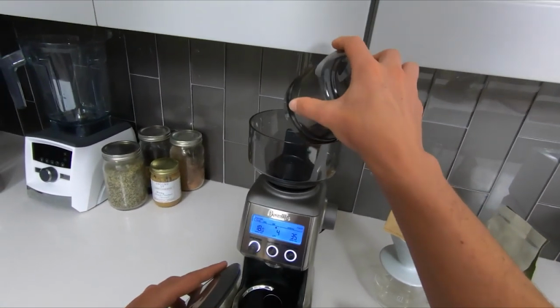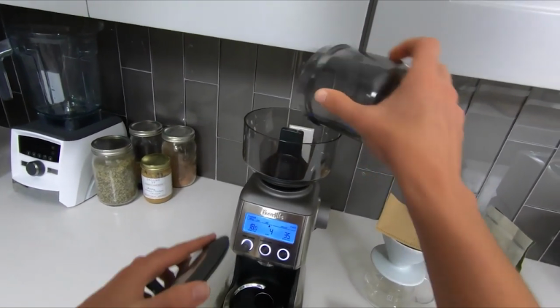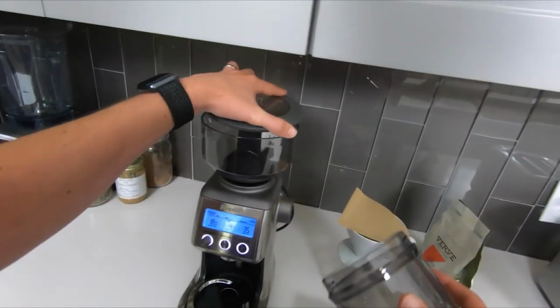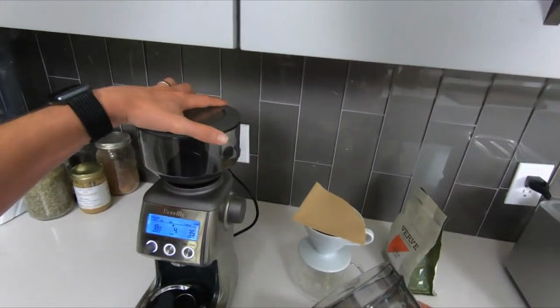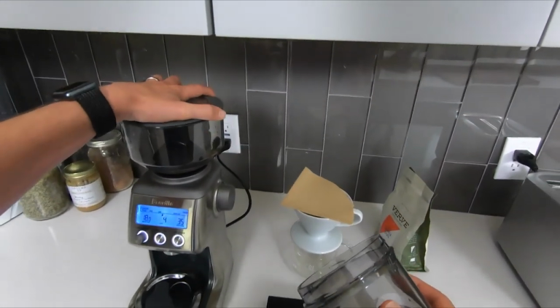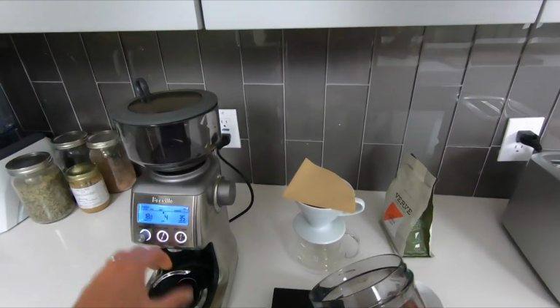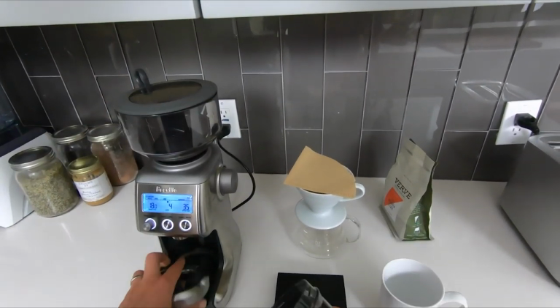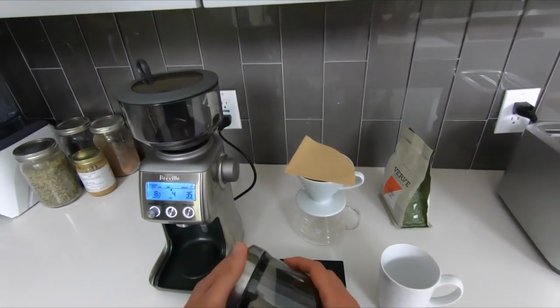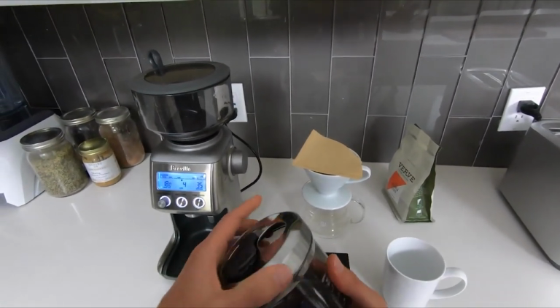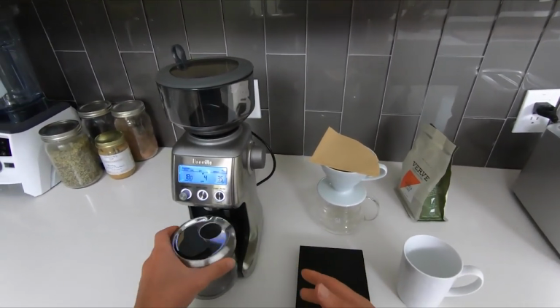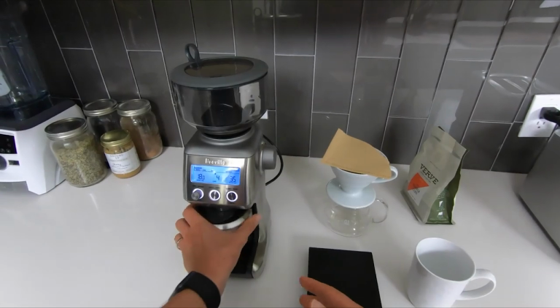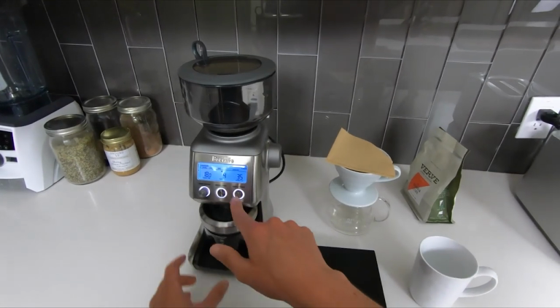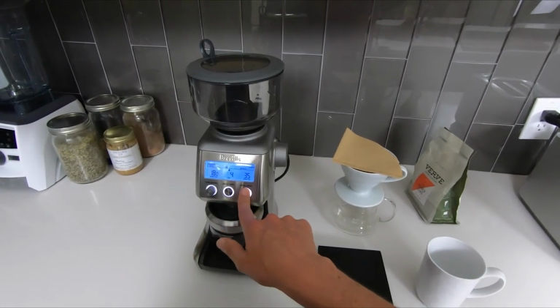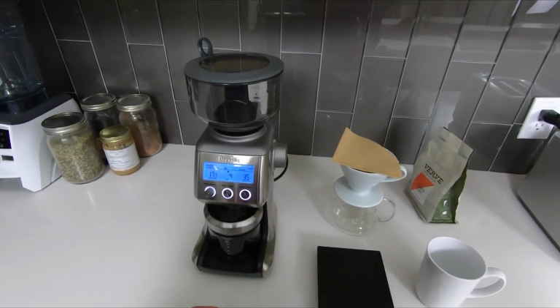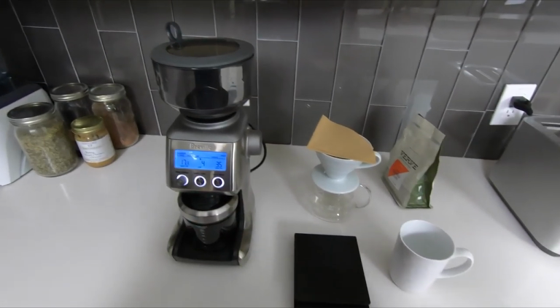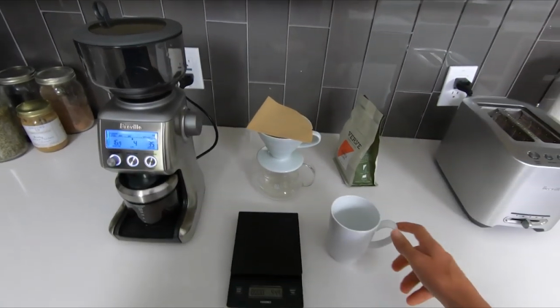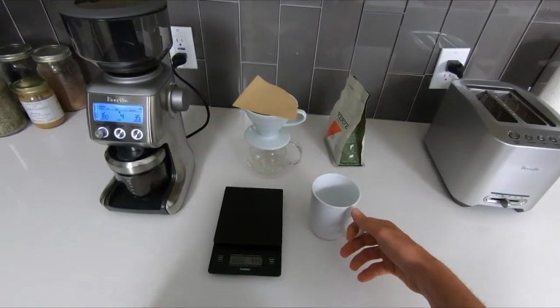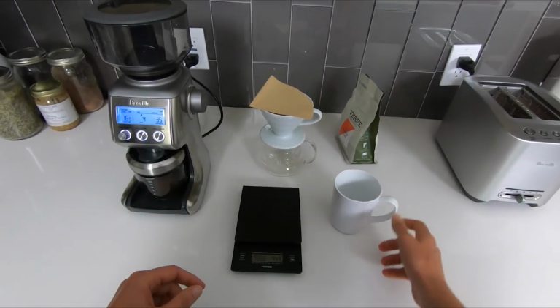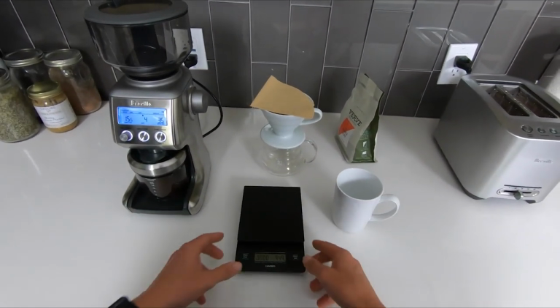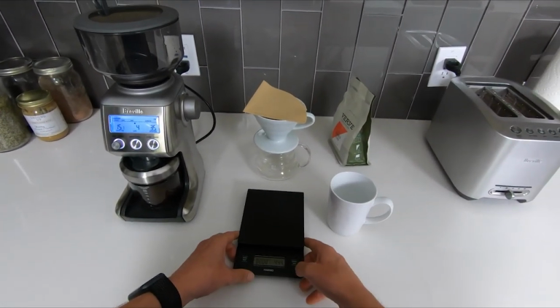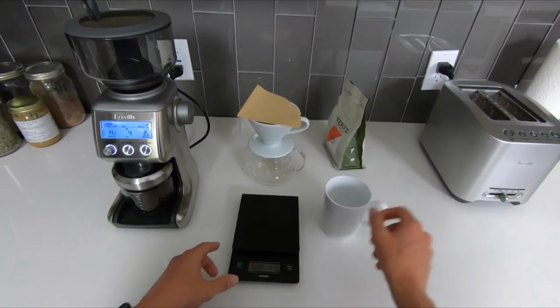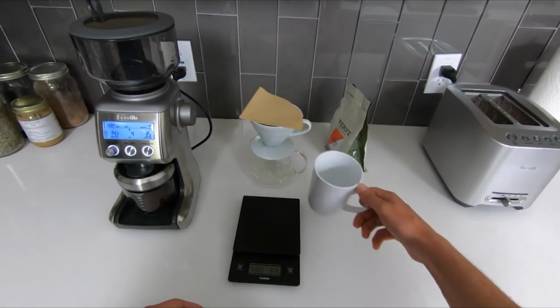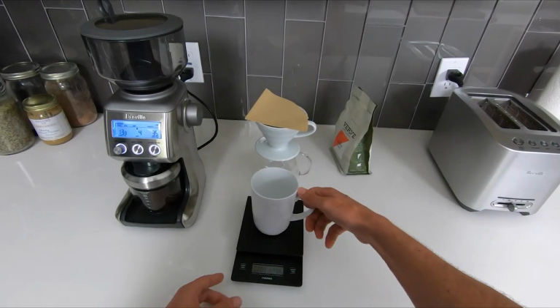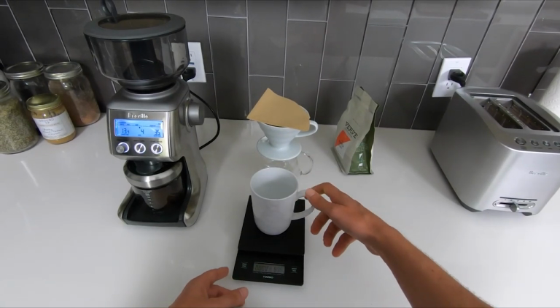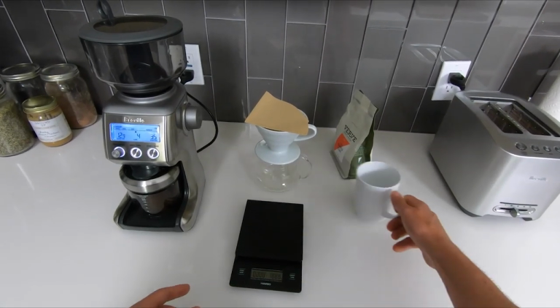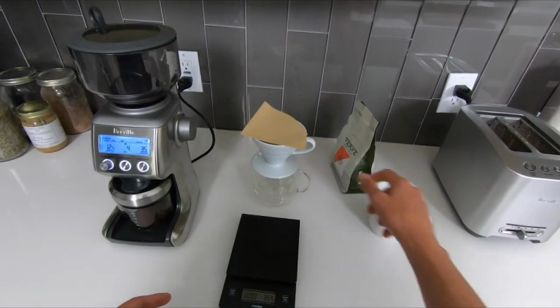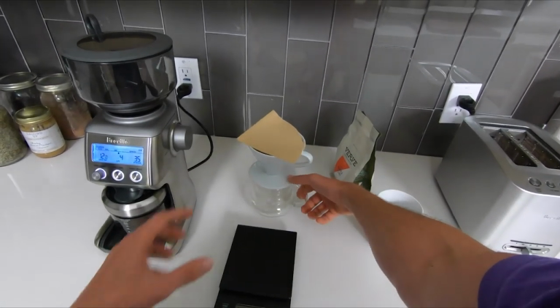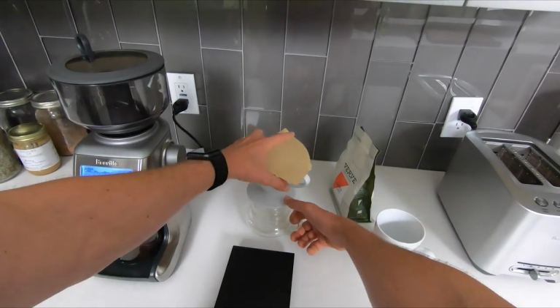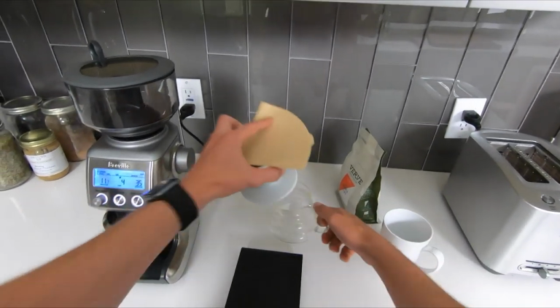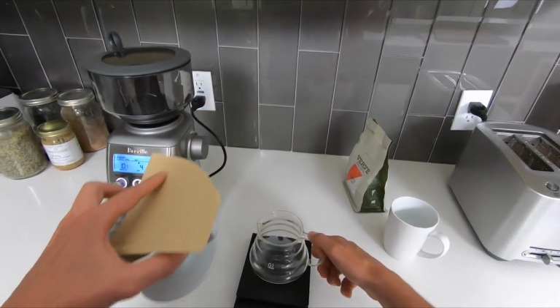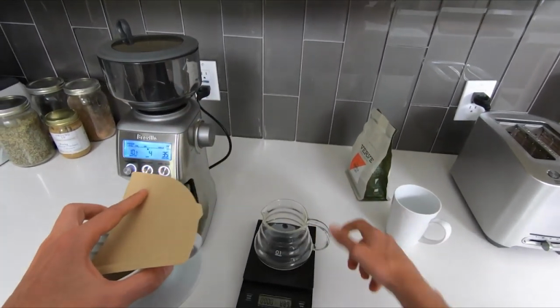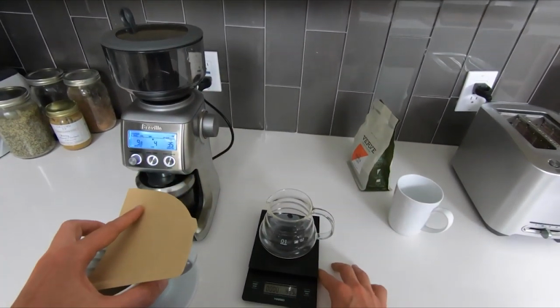After we measure out our beans it's time for the grind. The coarseness we're looking for is something similar to old eraser shavings — think back to that pencil you had in grade school and after you erased a bunch of stuff, all the pink eraser shavings on your desk. That's the coarseness we're going for.